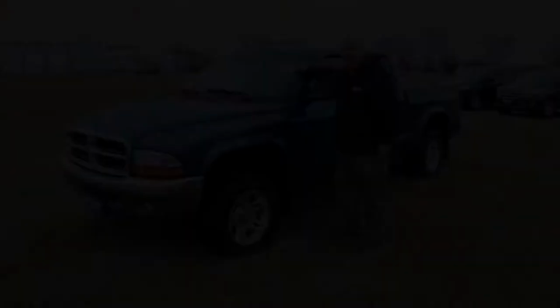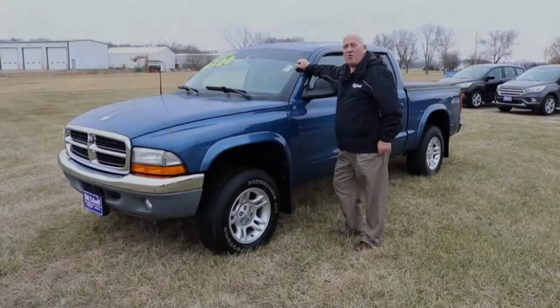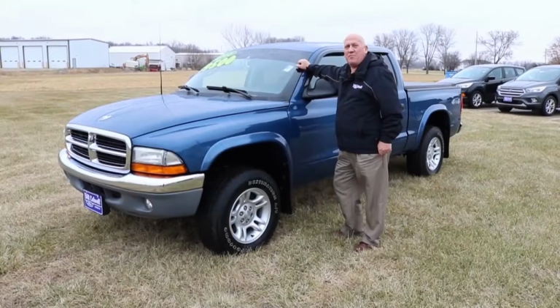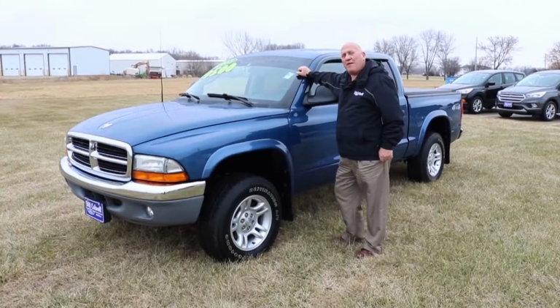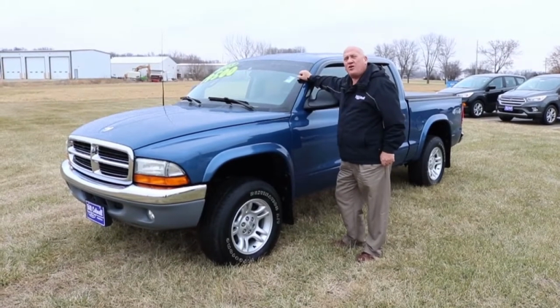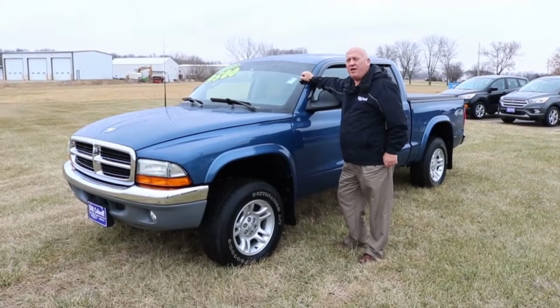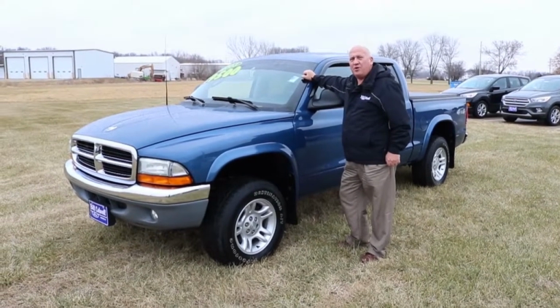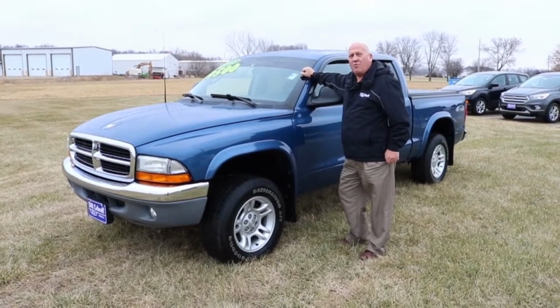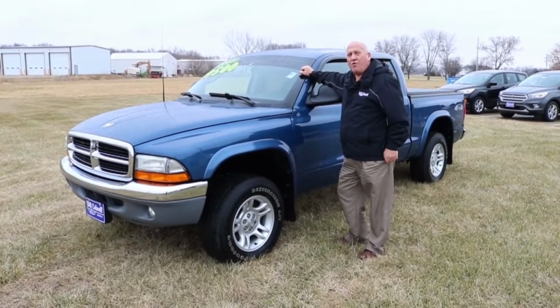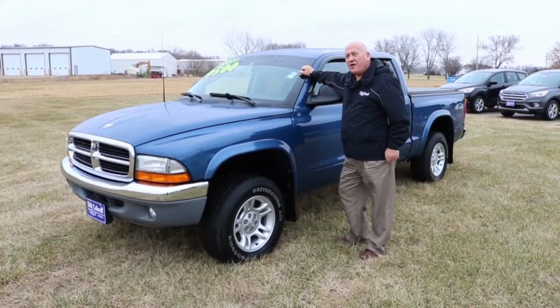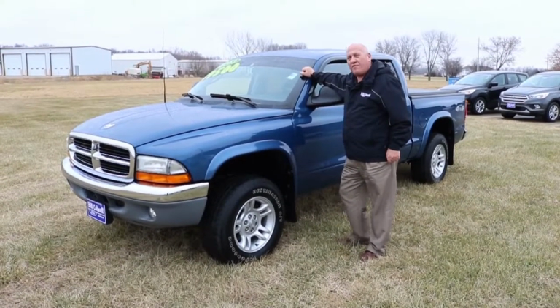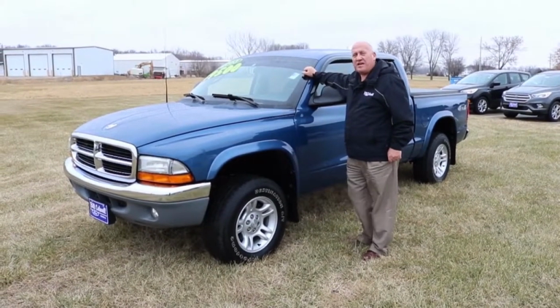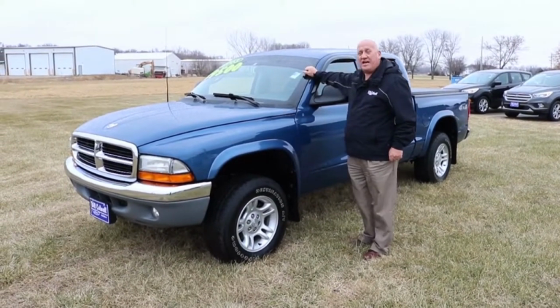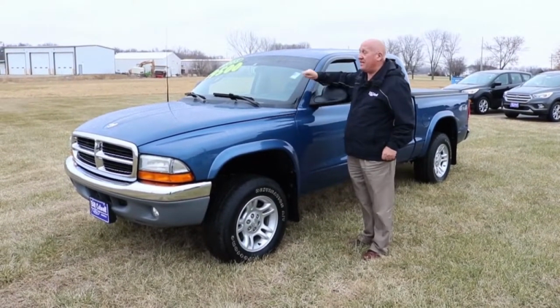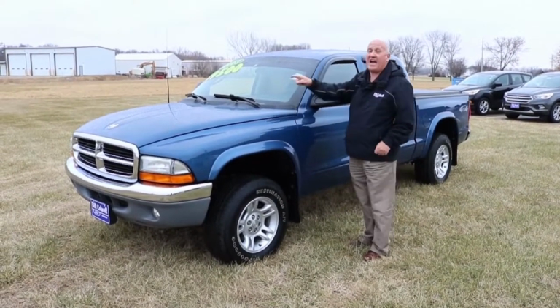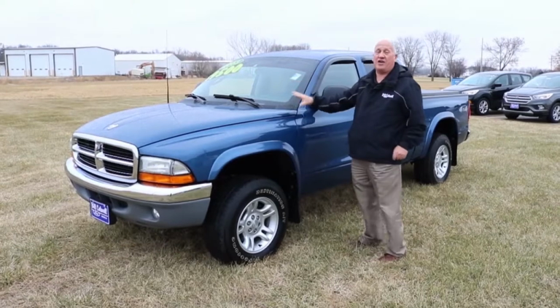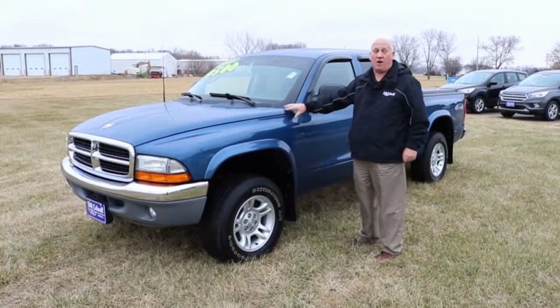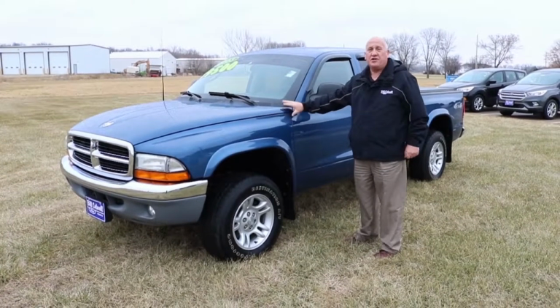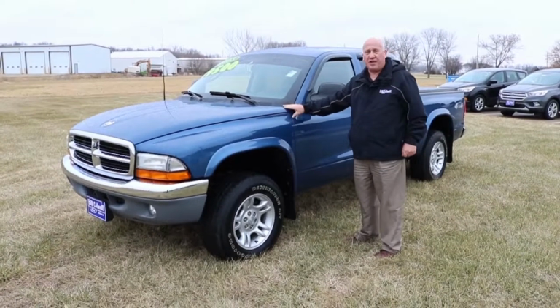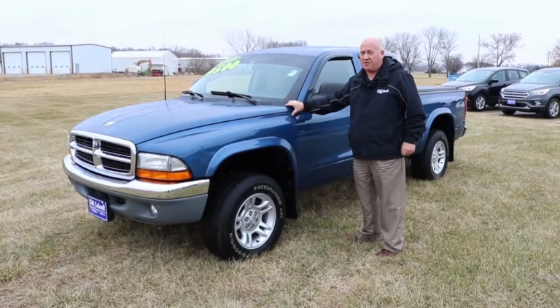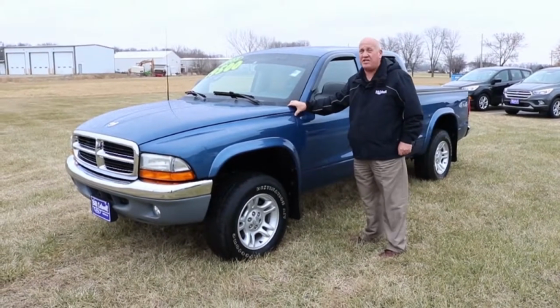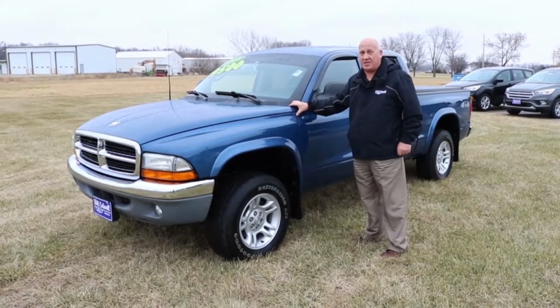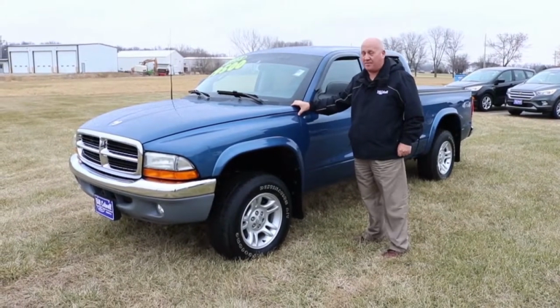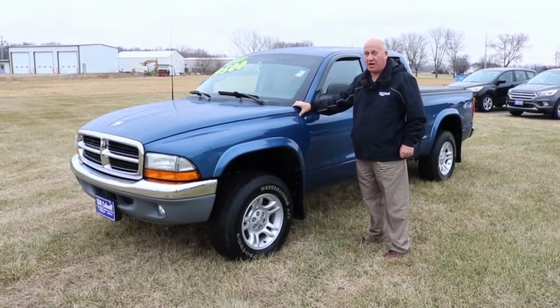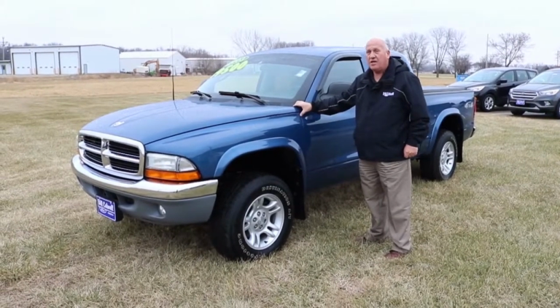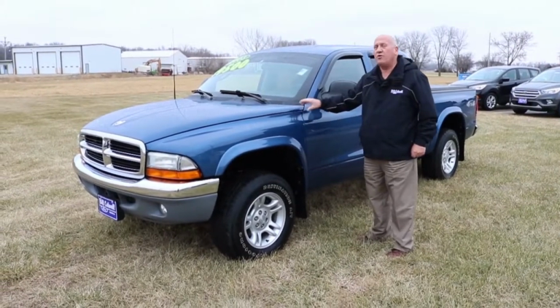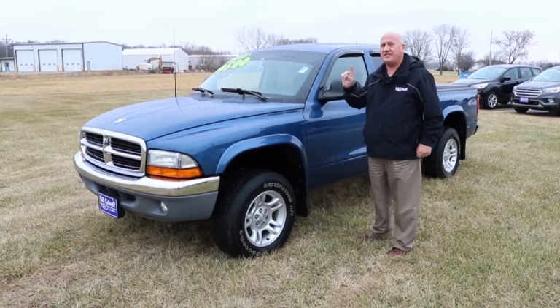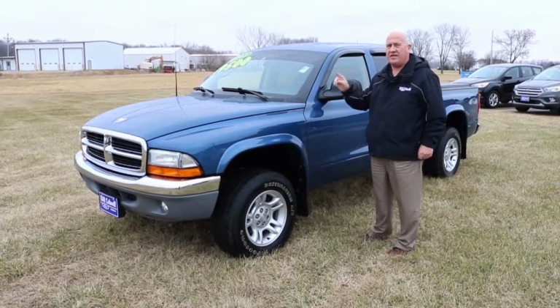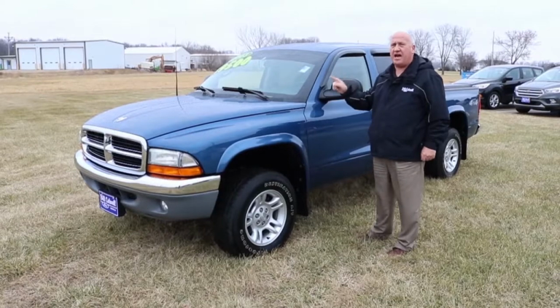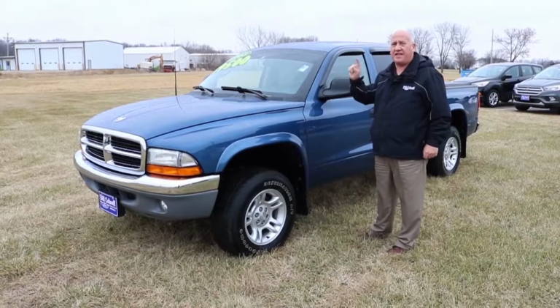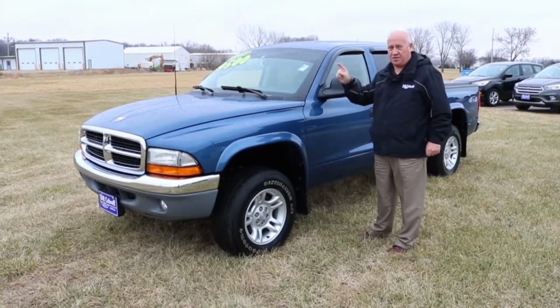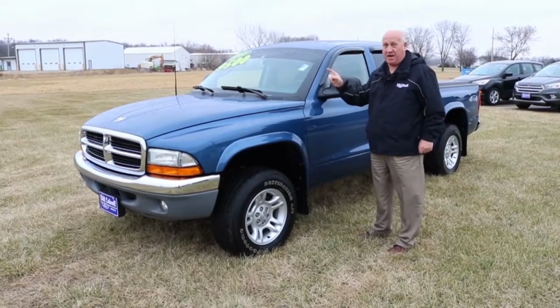Good morning everybody, I'm Ernie Doden here at Bill Cowell Ford. We're having a great day here, and today I have a great 2003 Dodge pickup truck with only 79,000 miles.